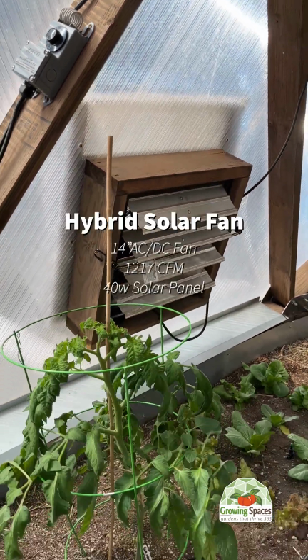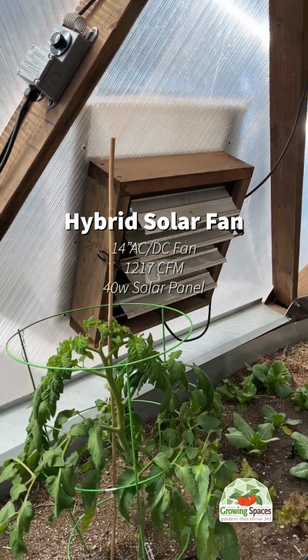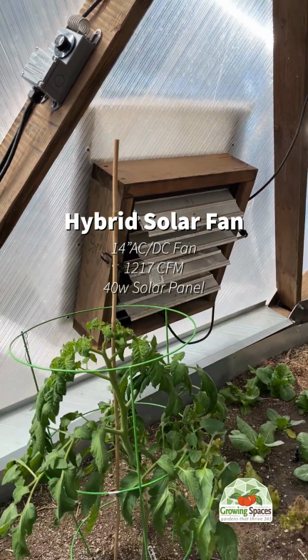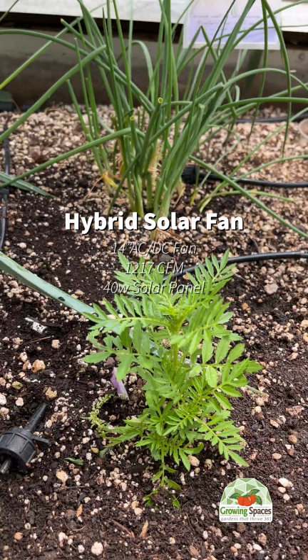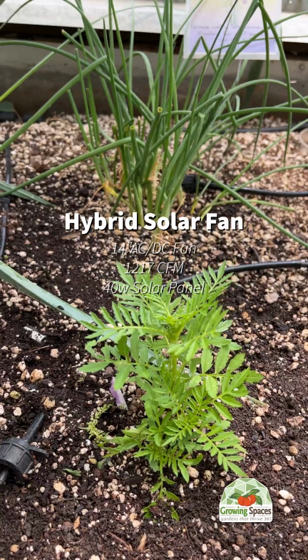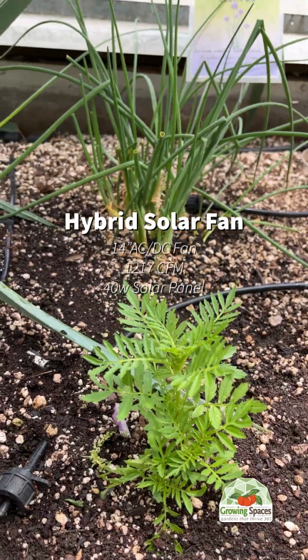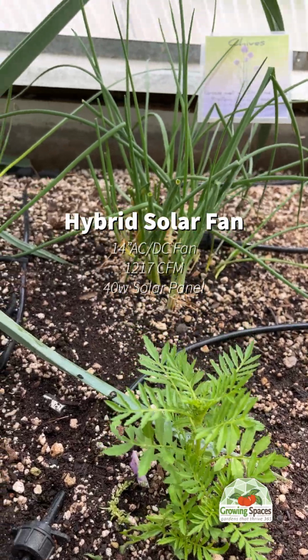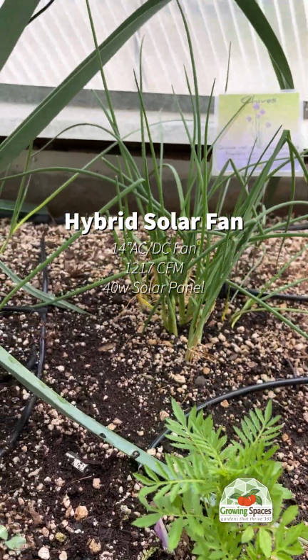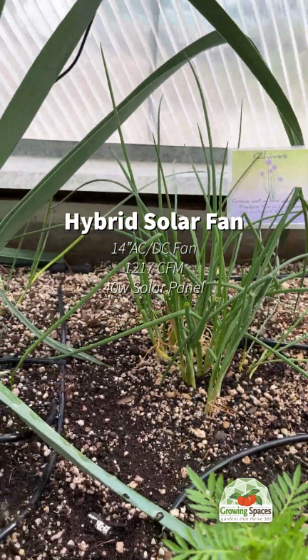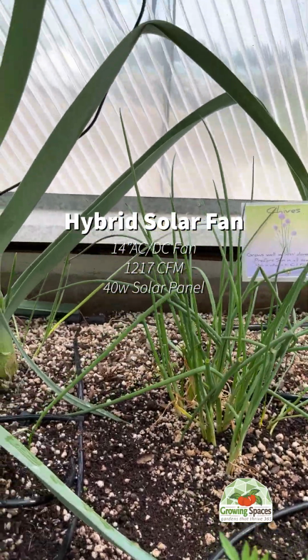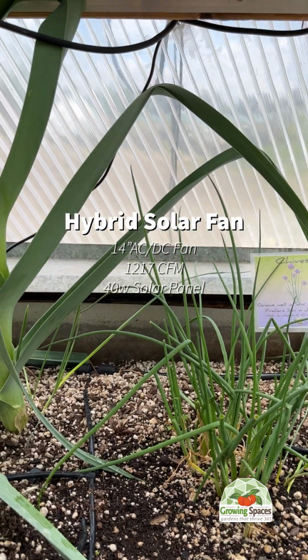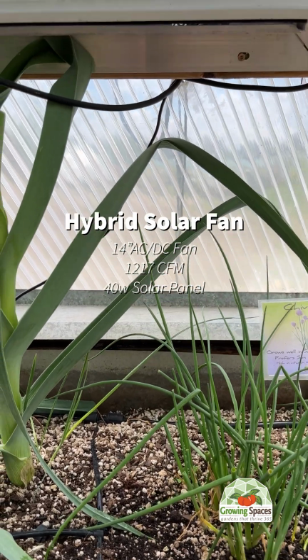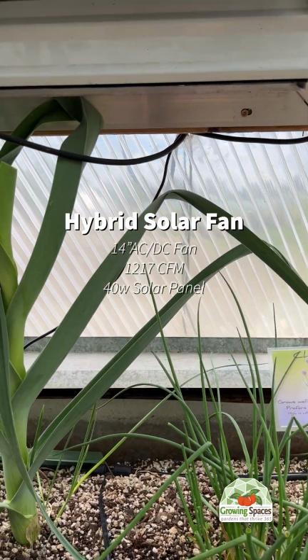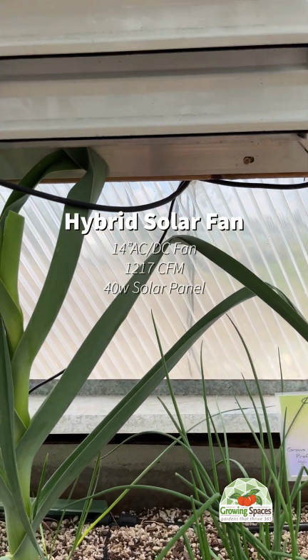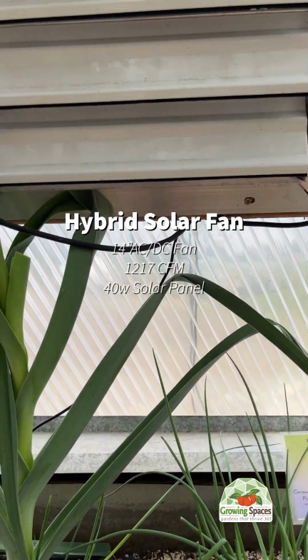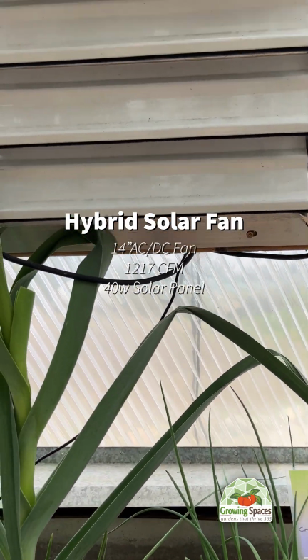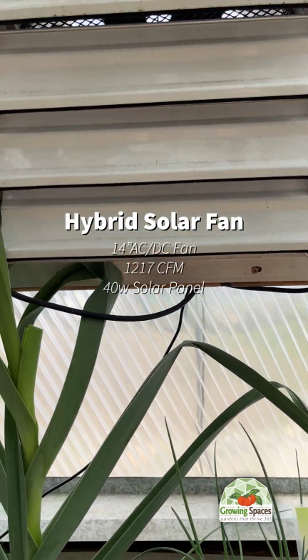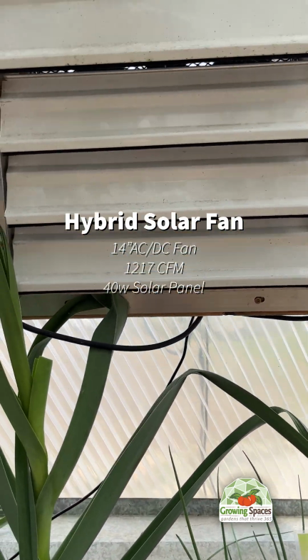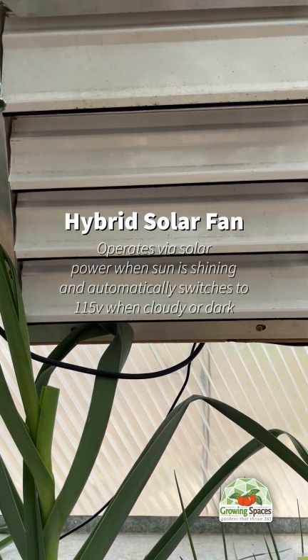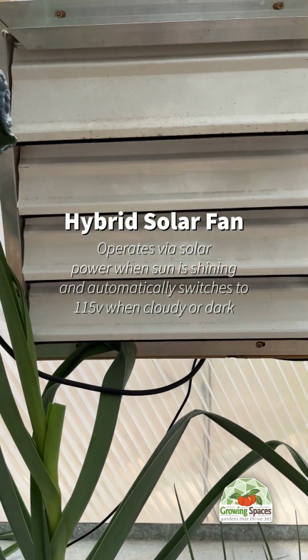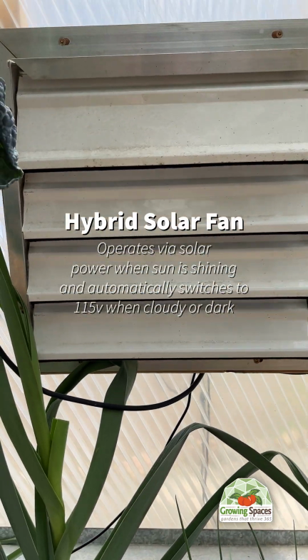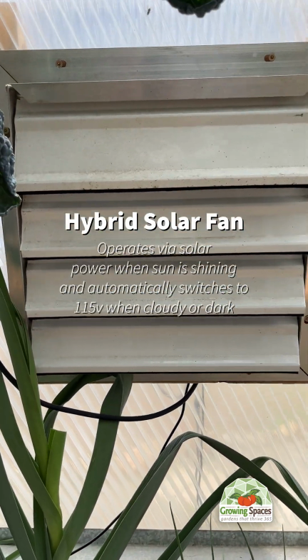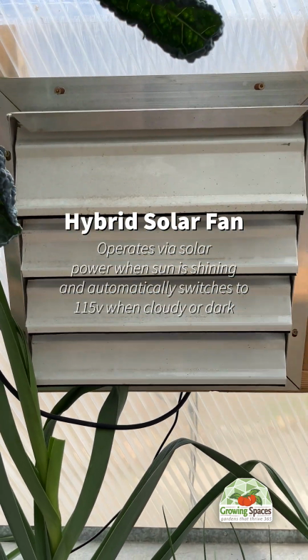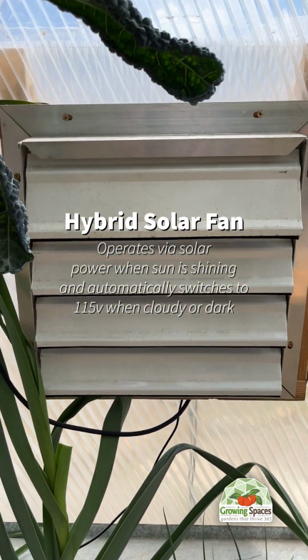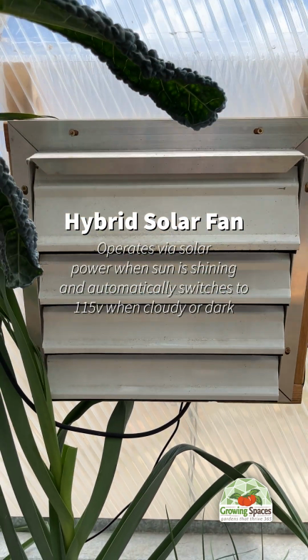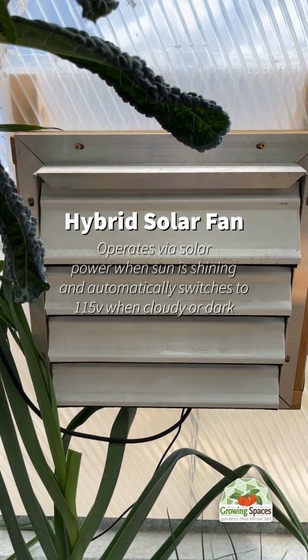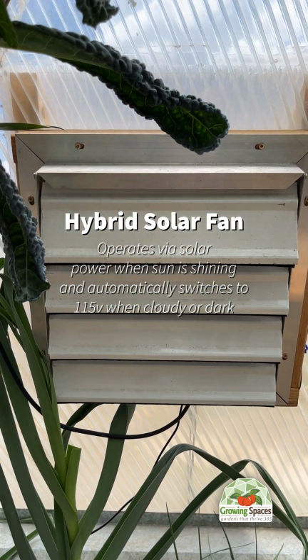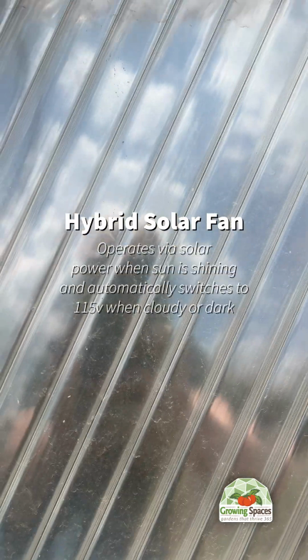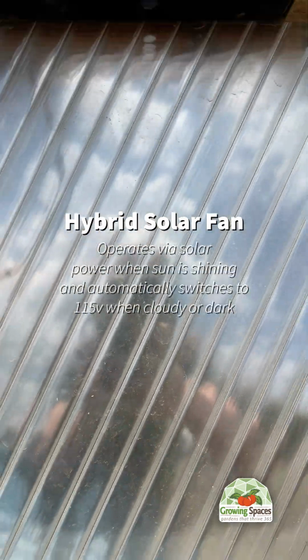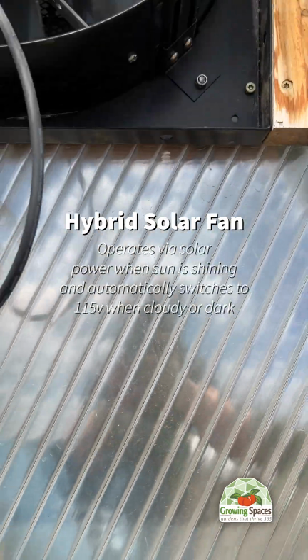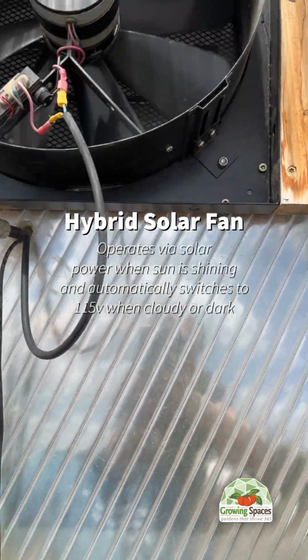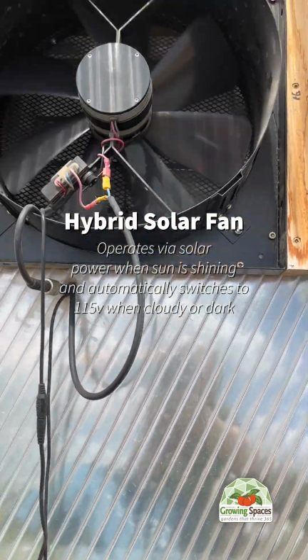Our hybrid solar fan is compatible with the 15-foot through 26-foot growing domes. One of these fans comes standard with the 26-foot, while the other sizes are optional add-ons.